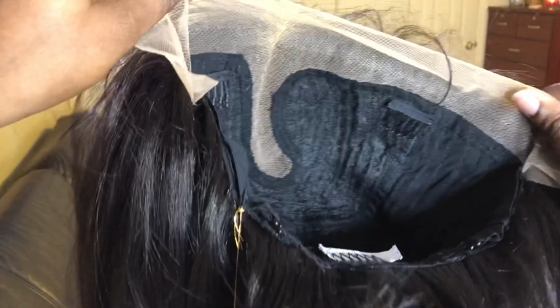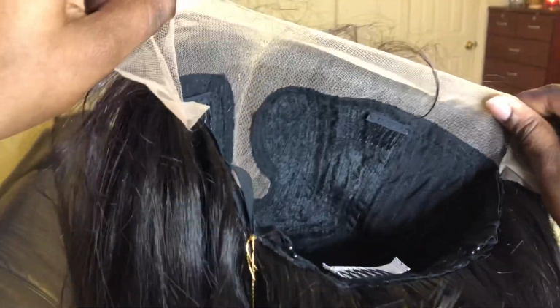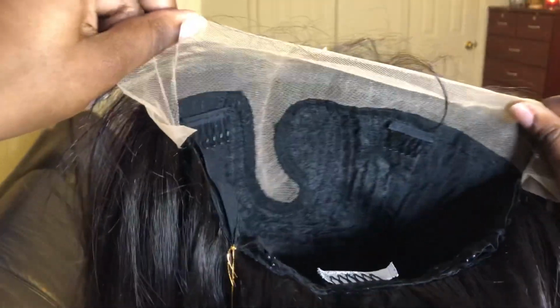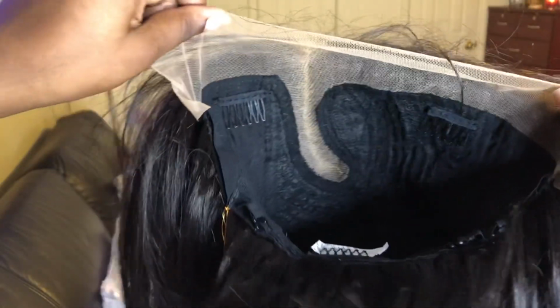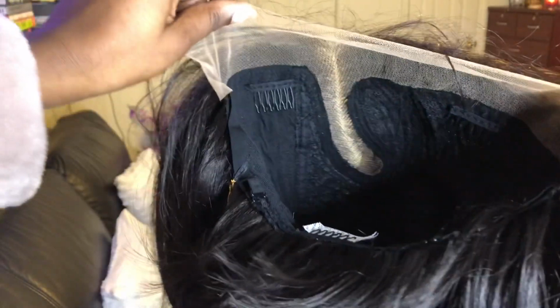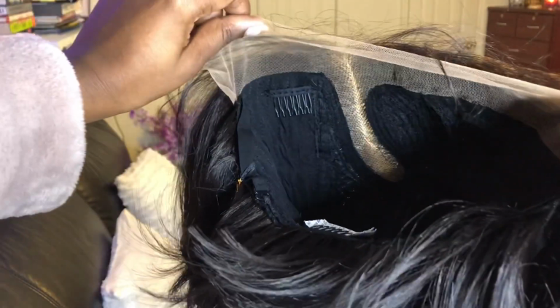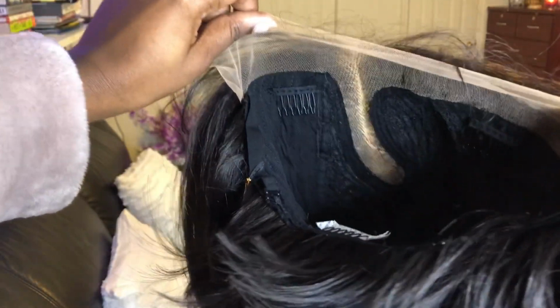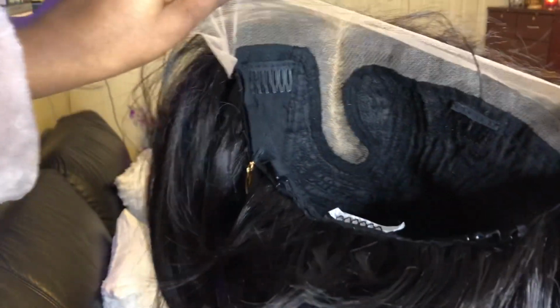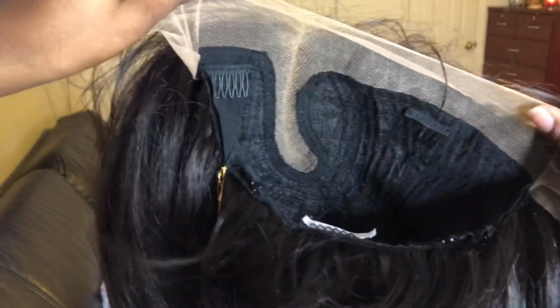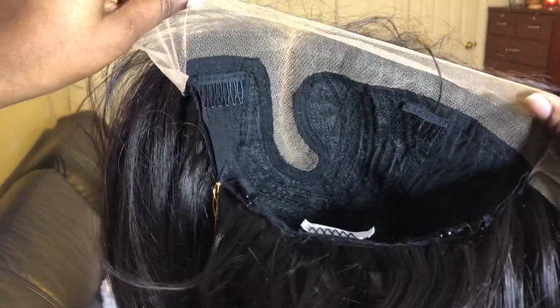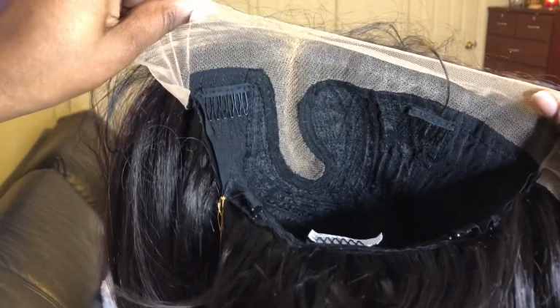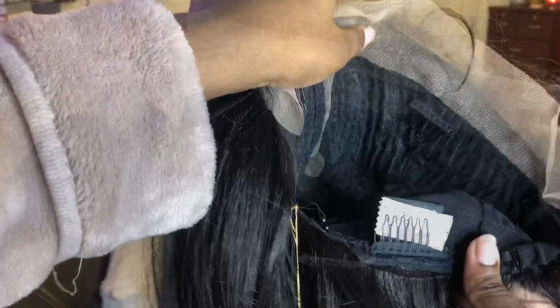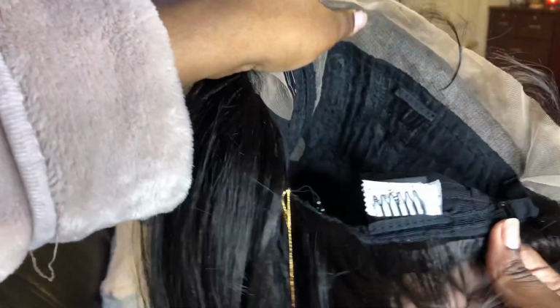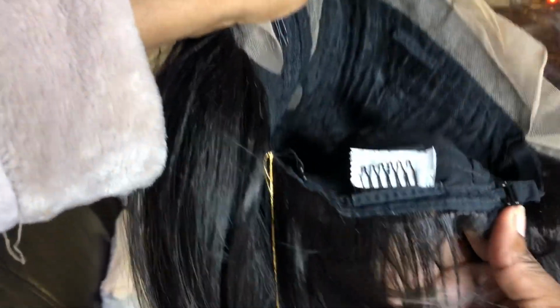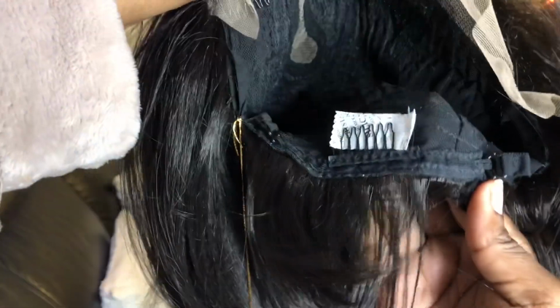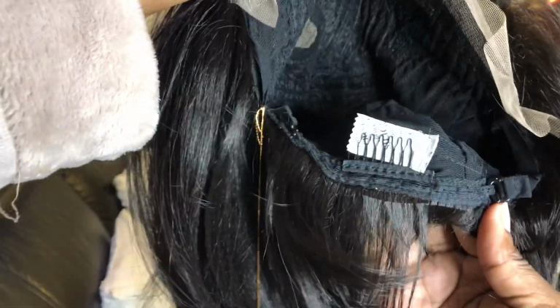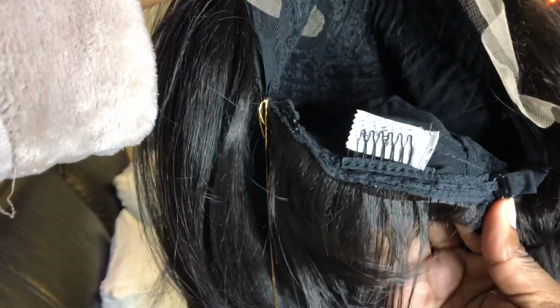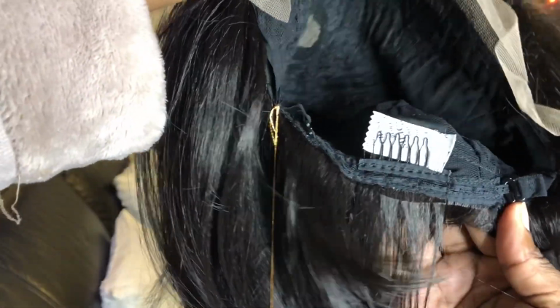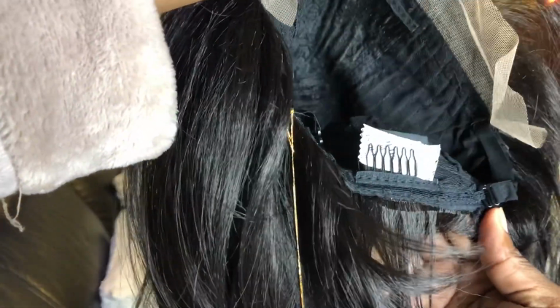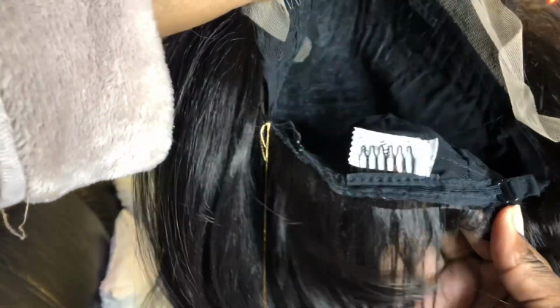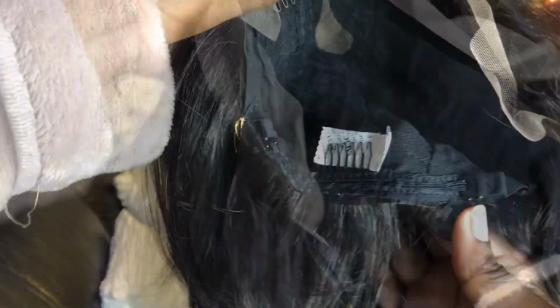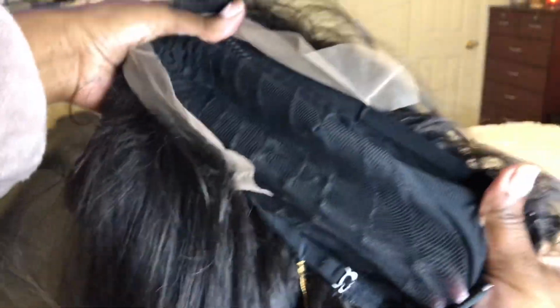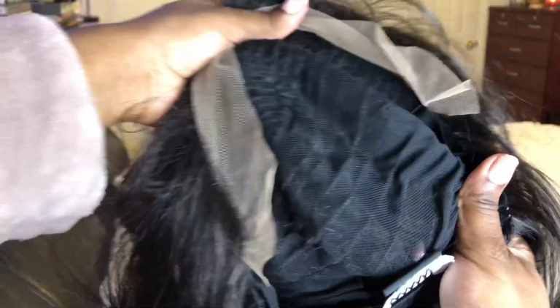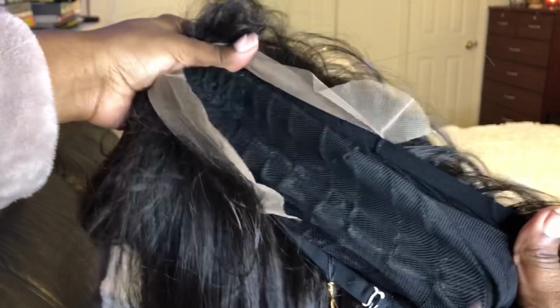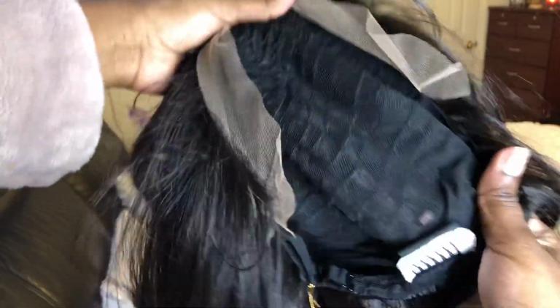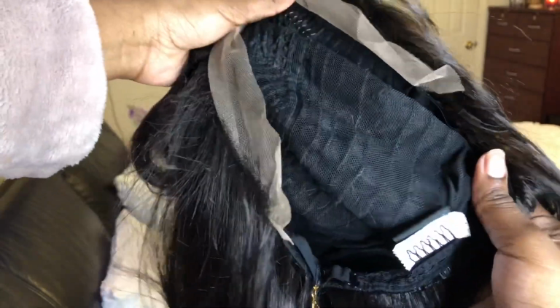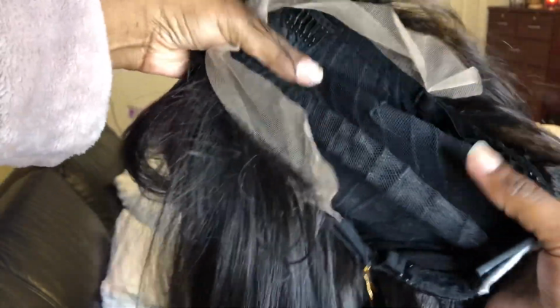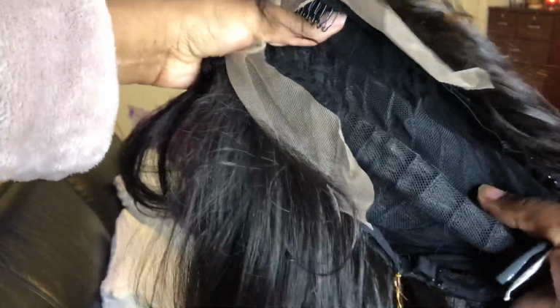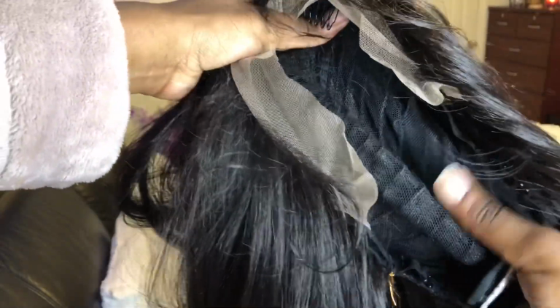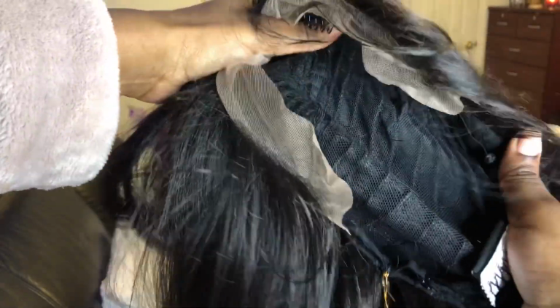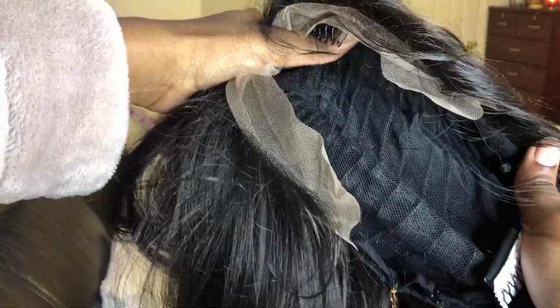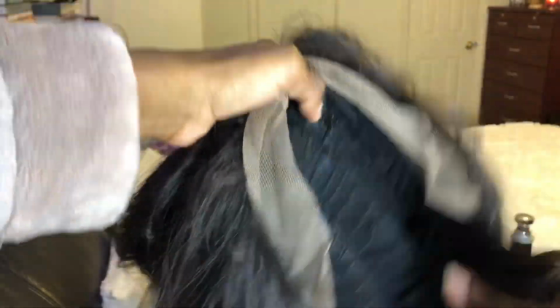This is what the inside of the wig looks like — they all come this way. The parting is on the right side. You get two combs in the front and another comb in the nape area with adjustable straps. The cap material is a stretch fit material and it's also like a mesh net, so your hair can breathe.